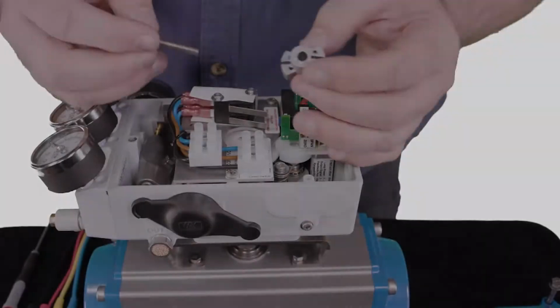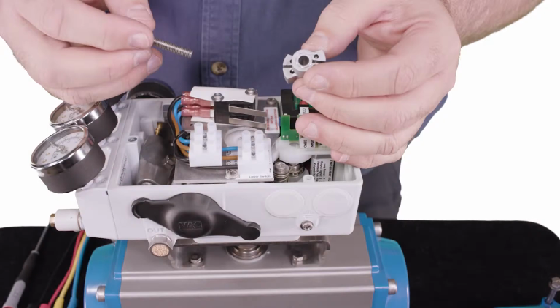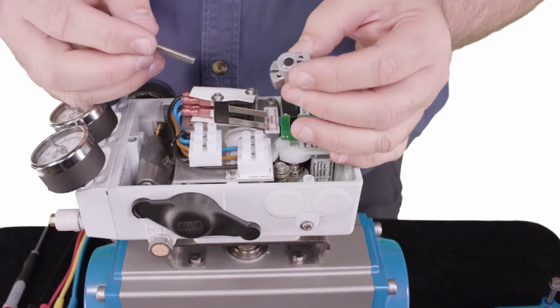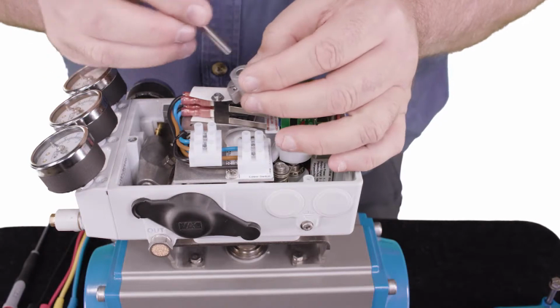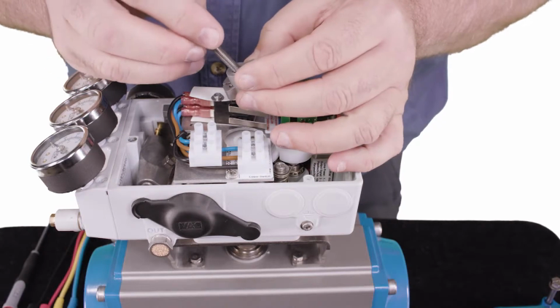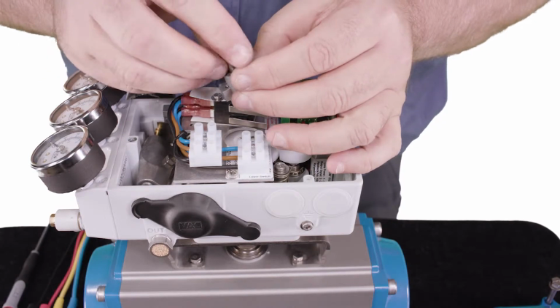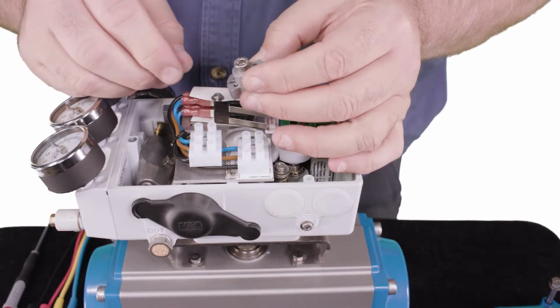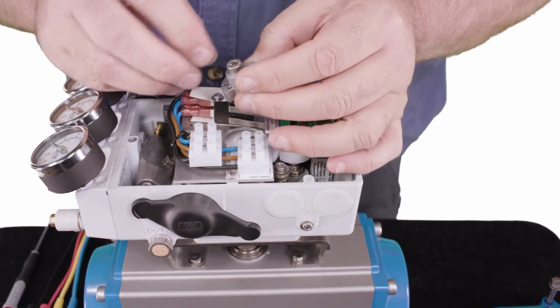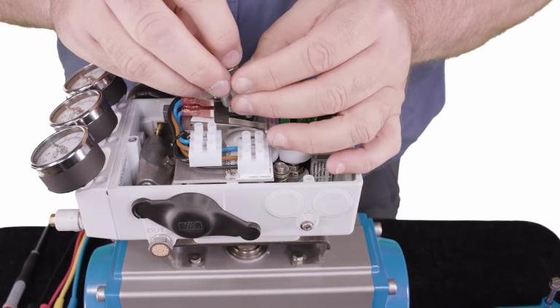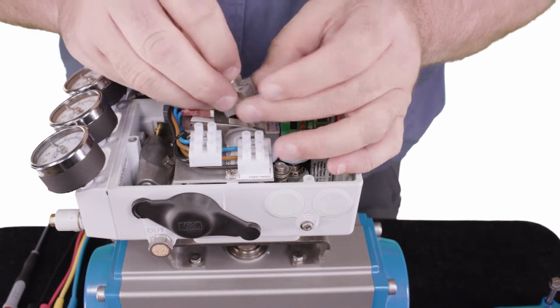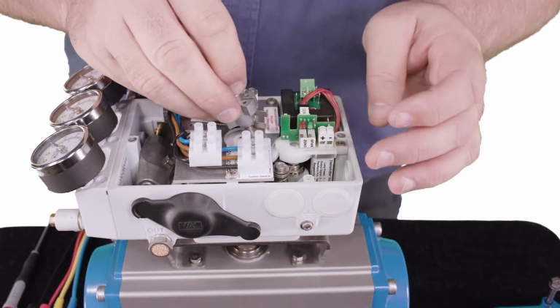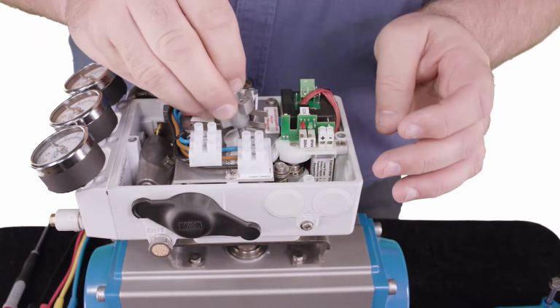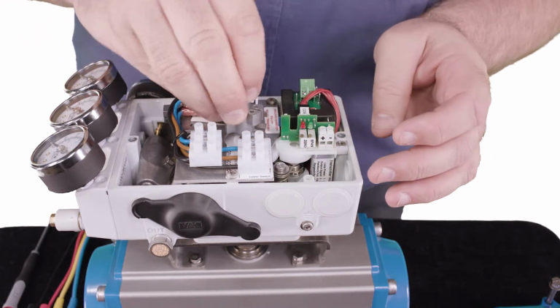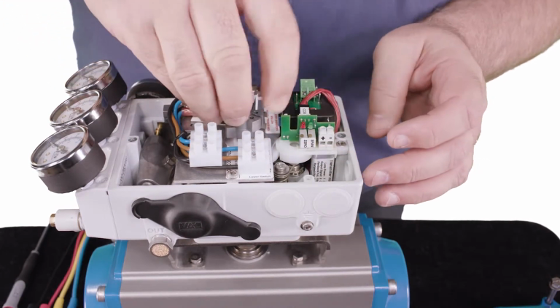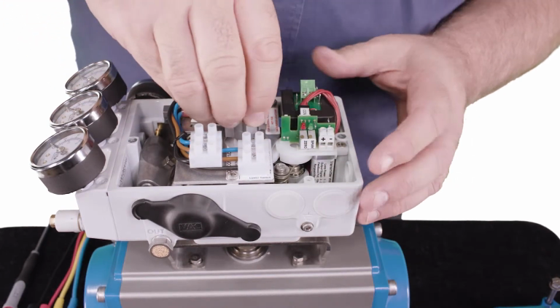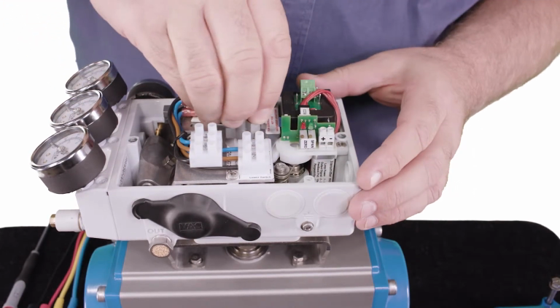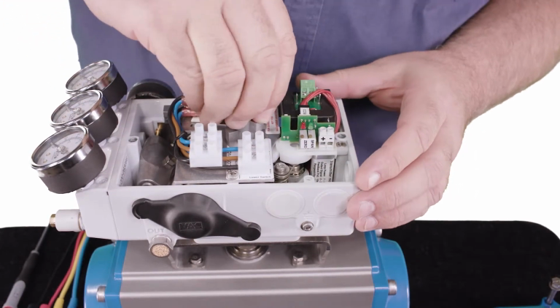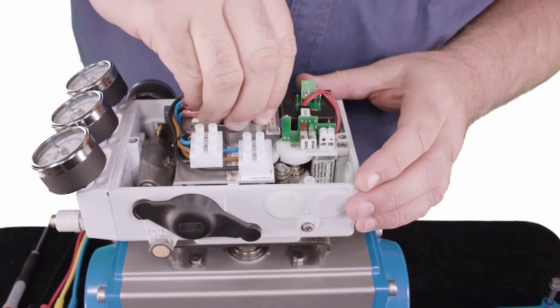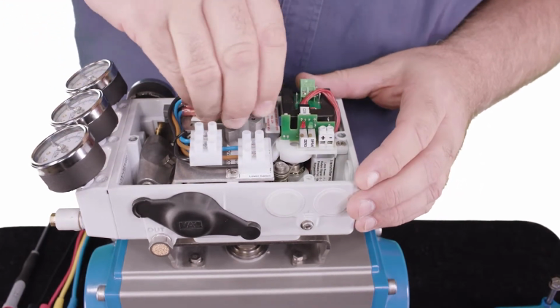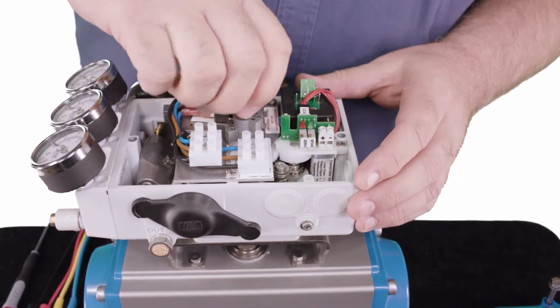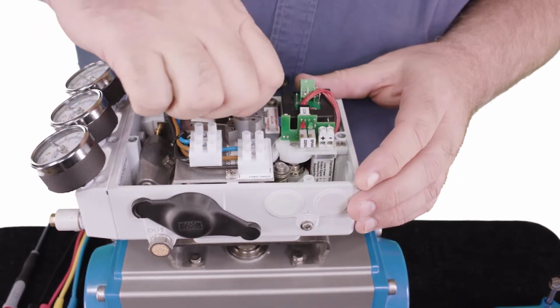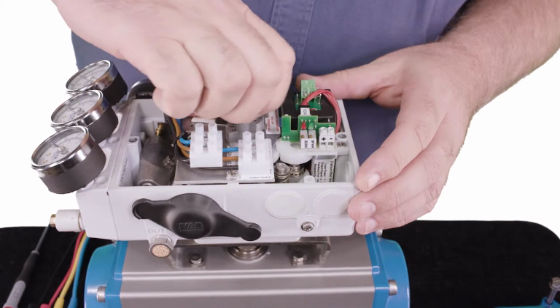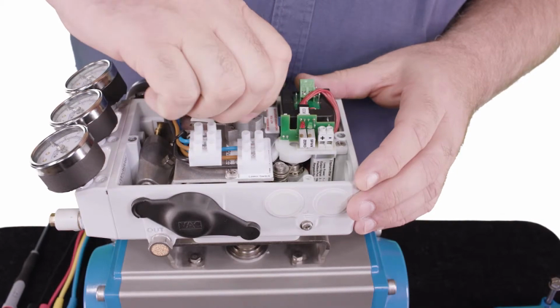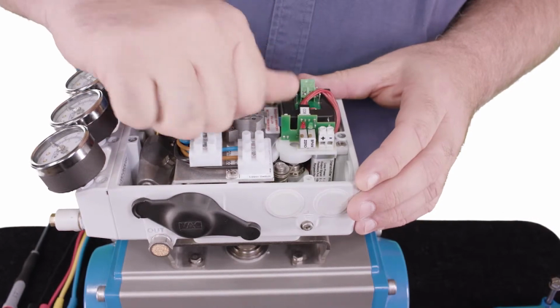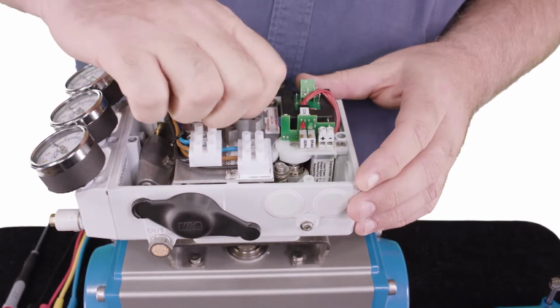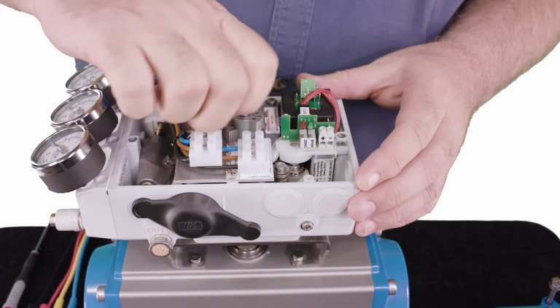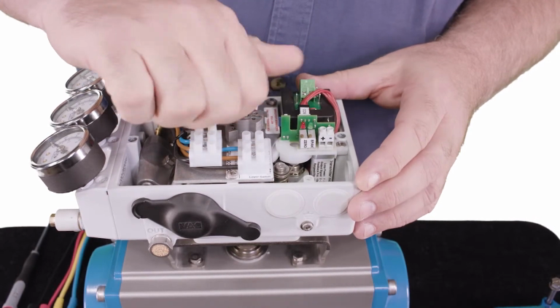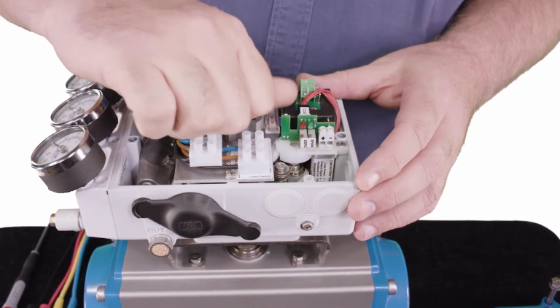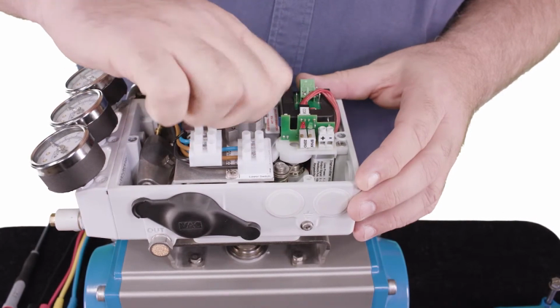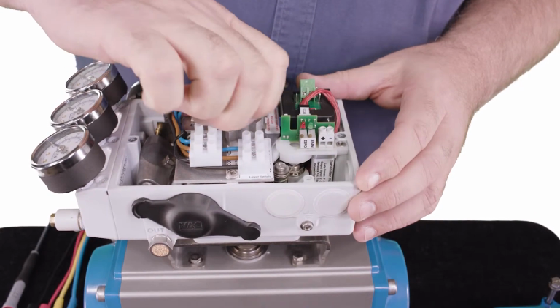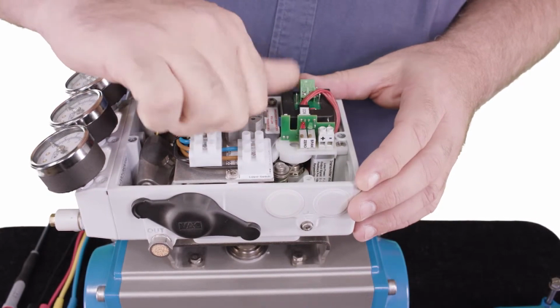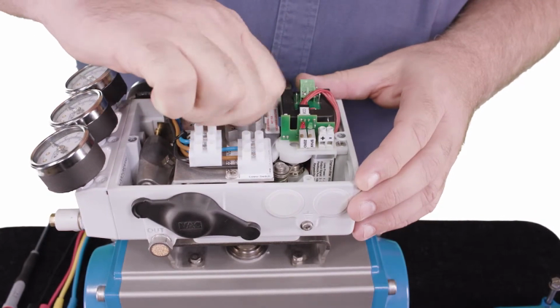To install the cam, put the bolt through the cam assembly, drop it onto the spindle and make sure that the cam is engaged in the slot and the spindle, then tighten the bolt.